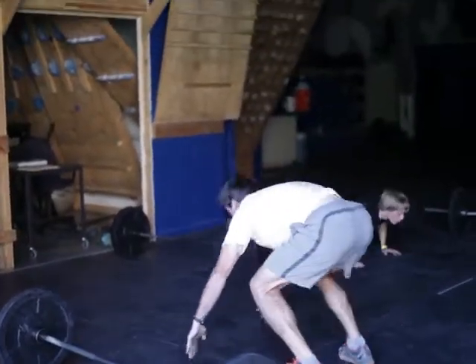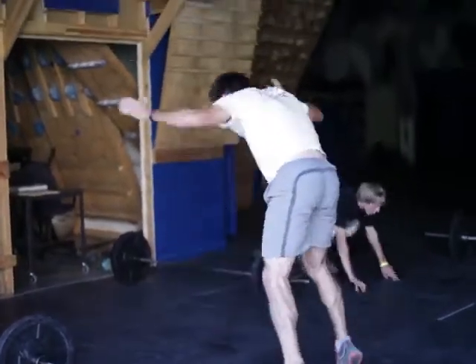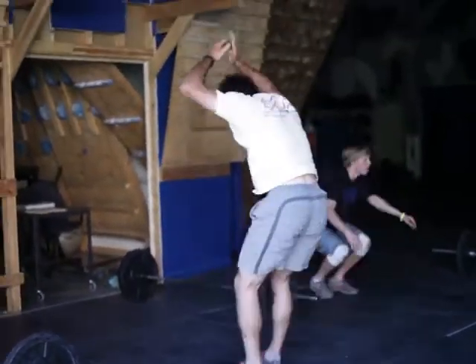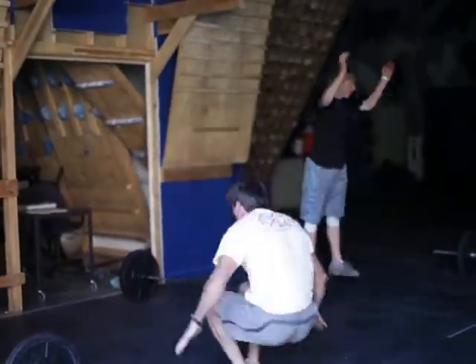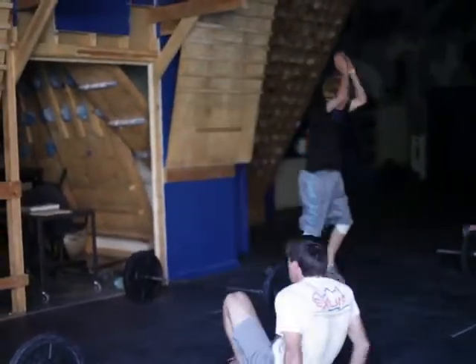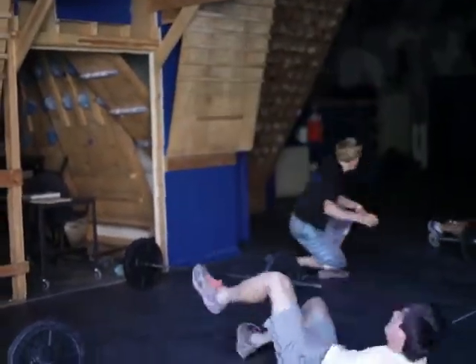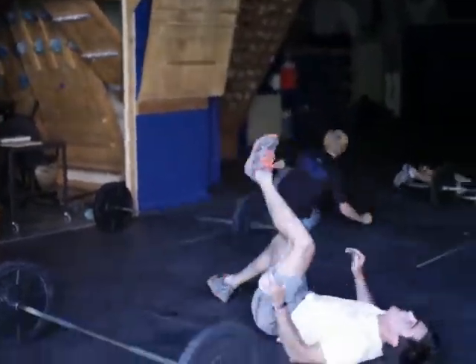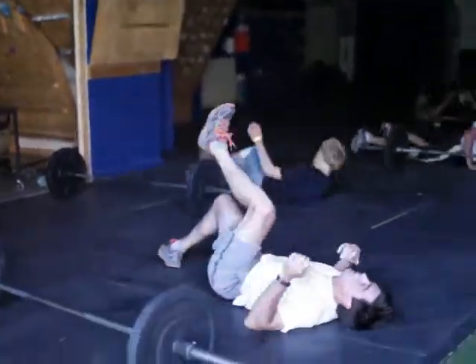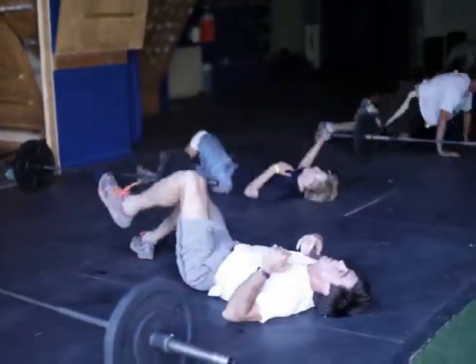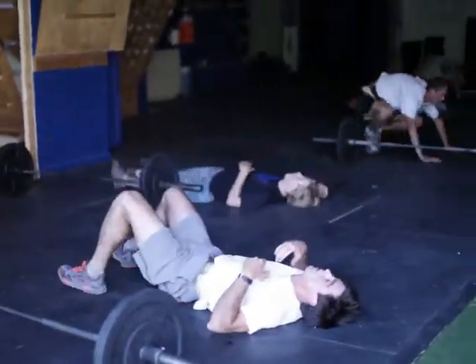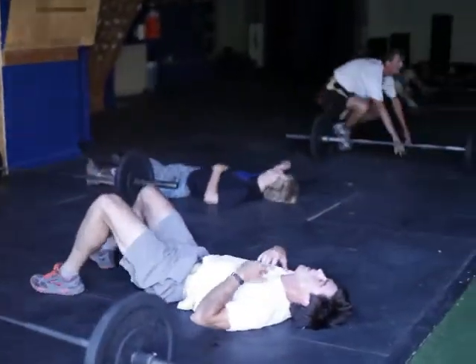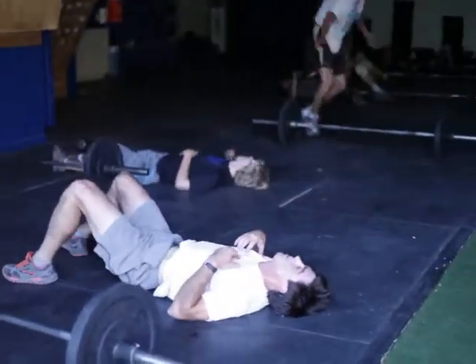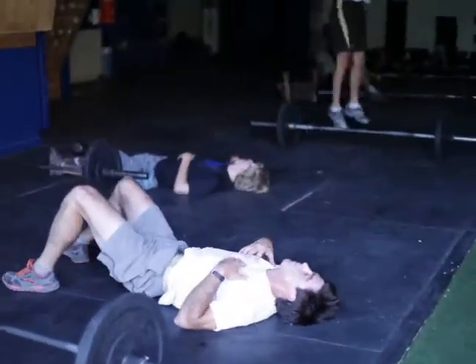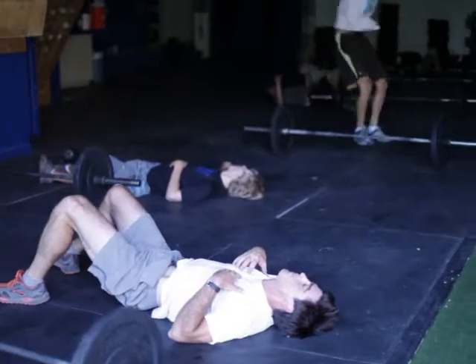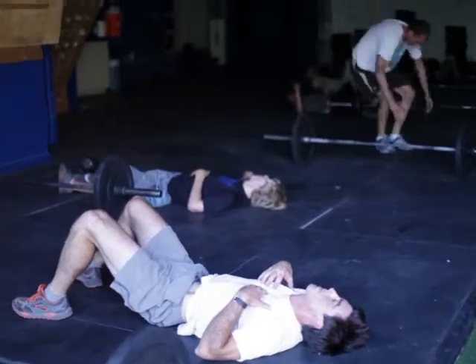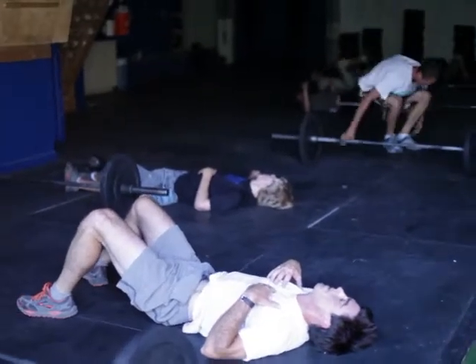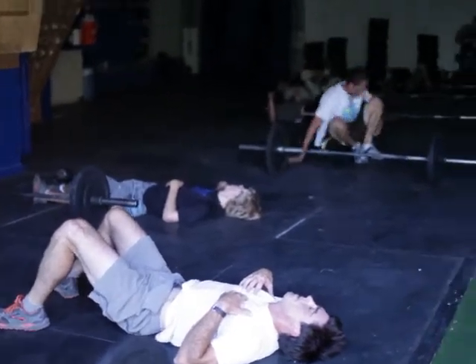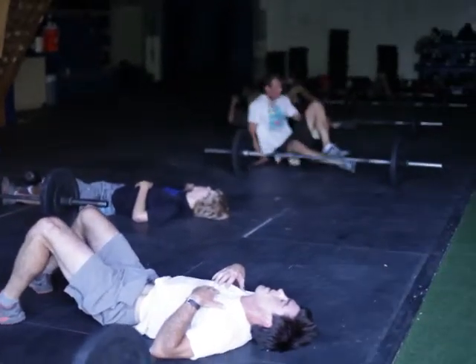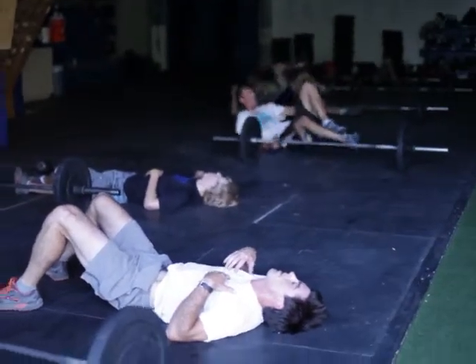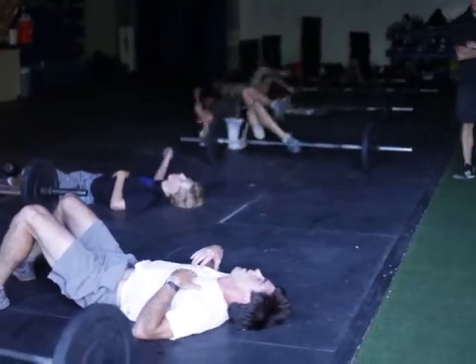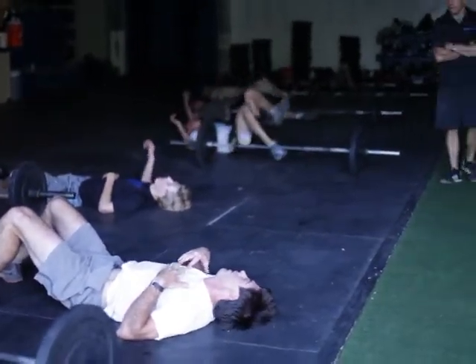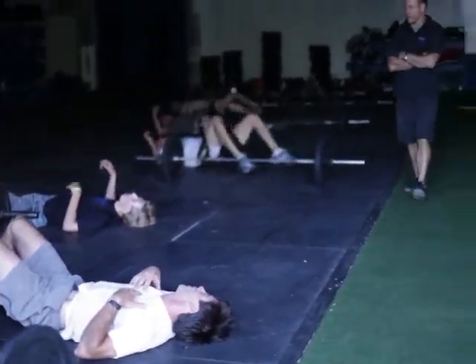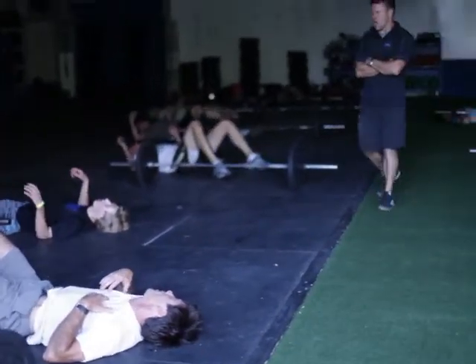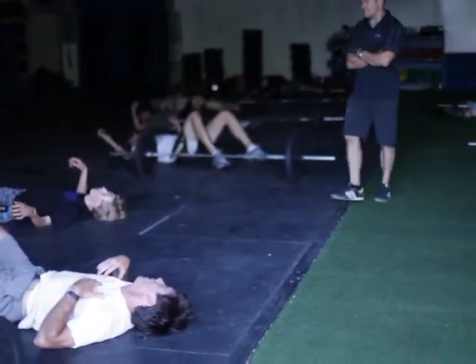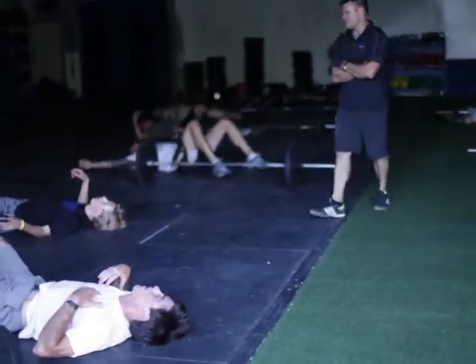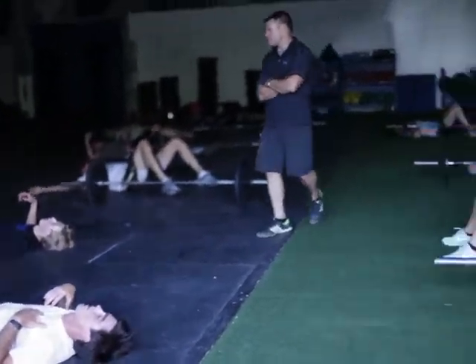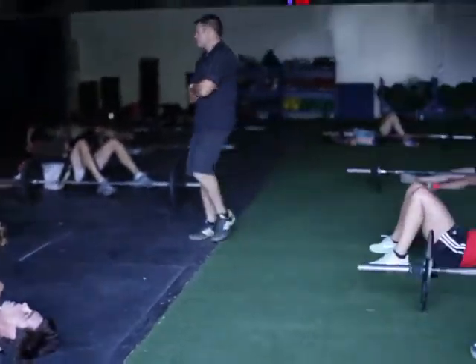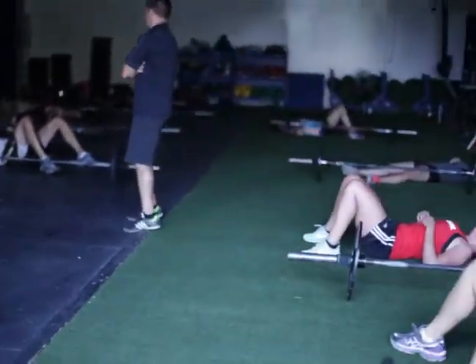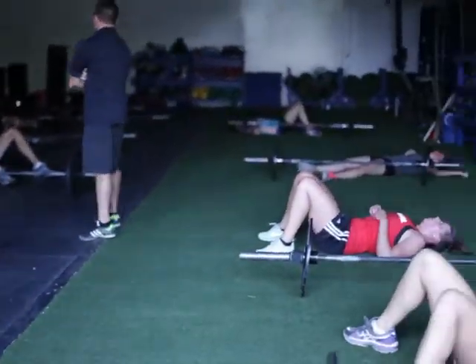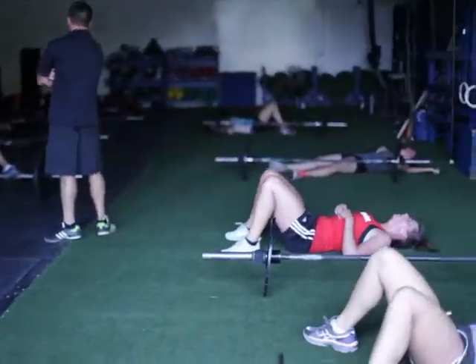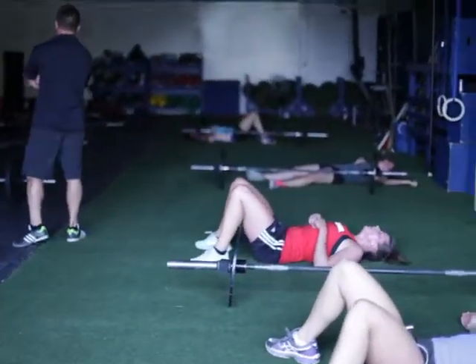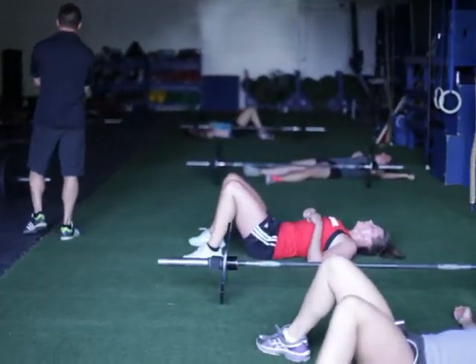They're laying down, so they've only got about 30 seconds of rest before the next round. They just finished round seven.